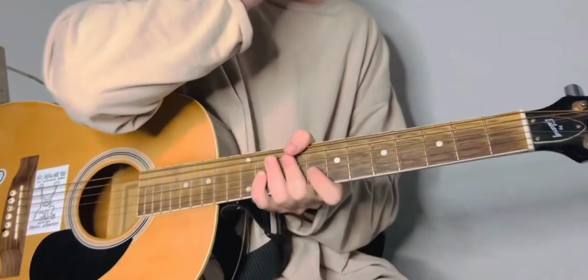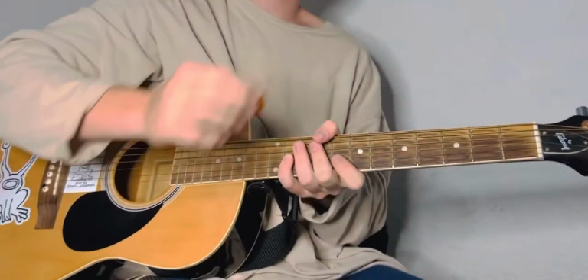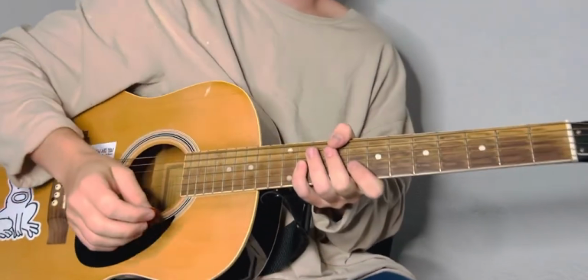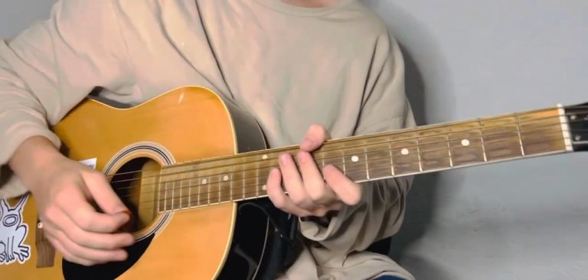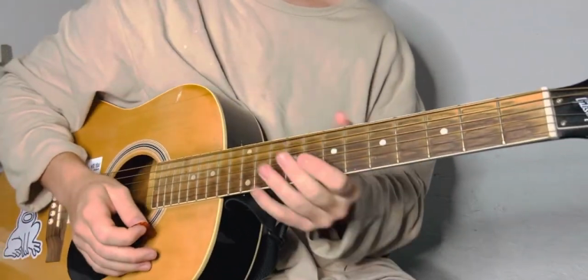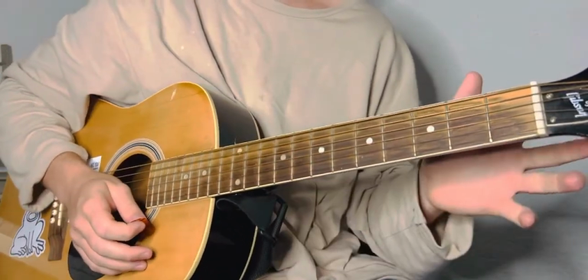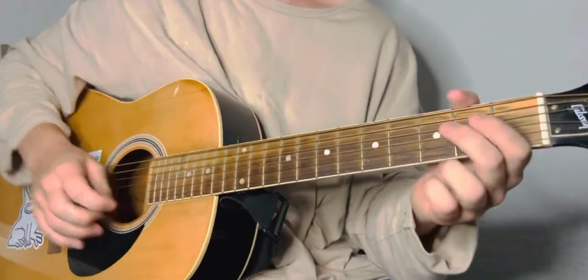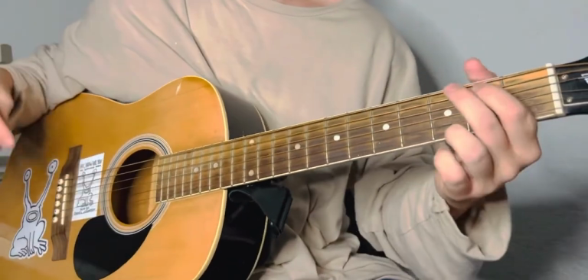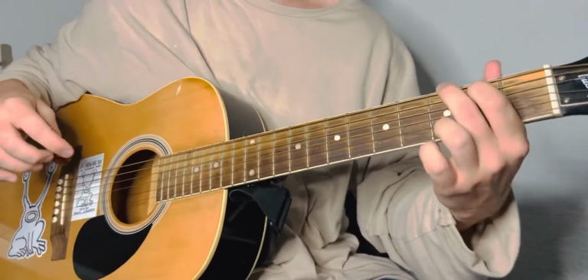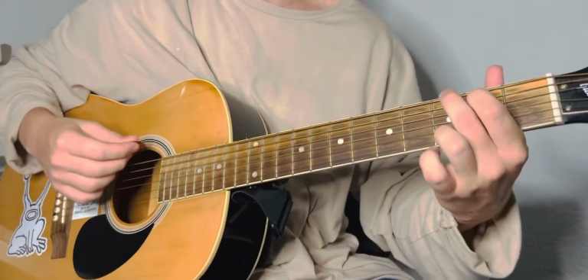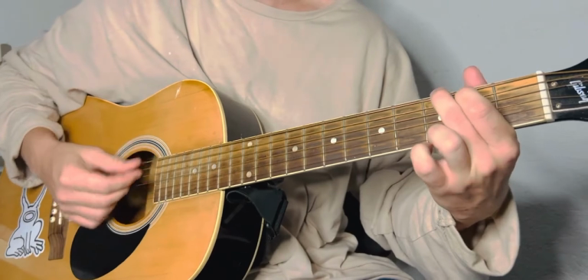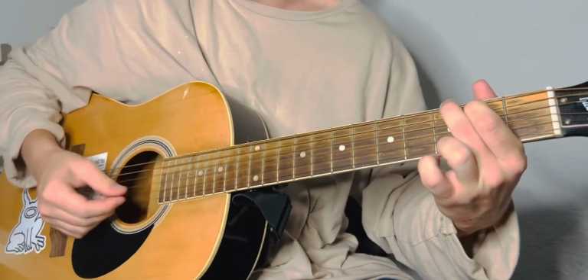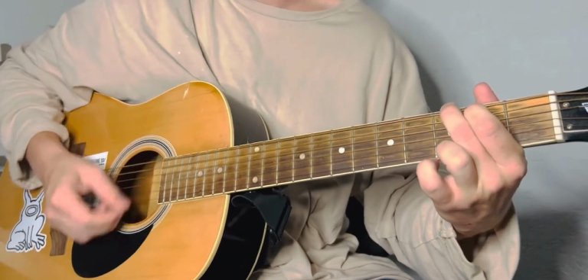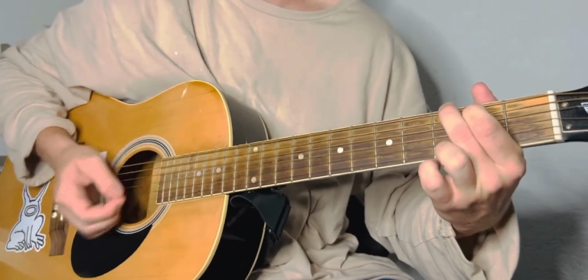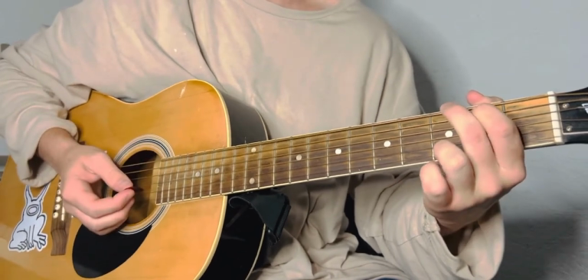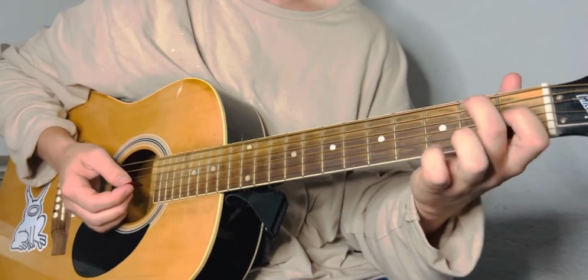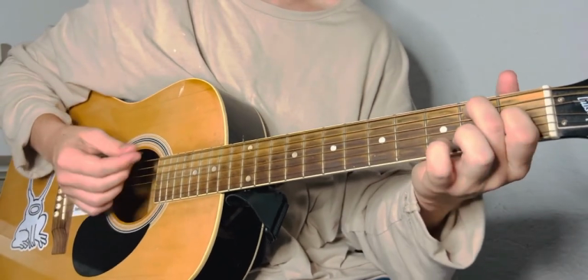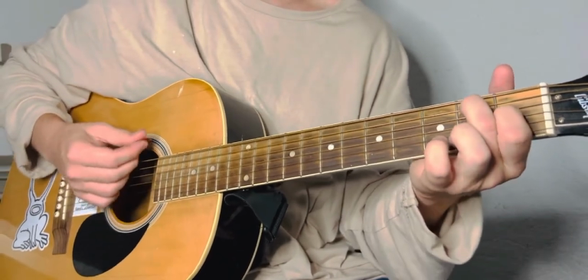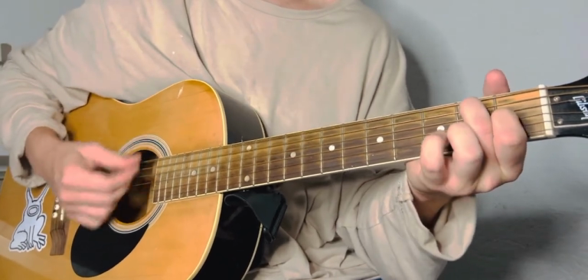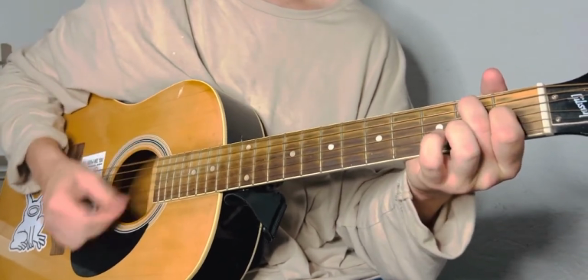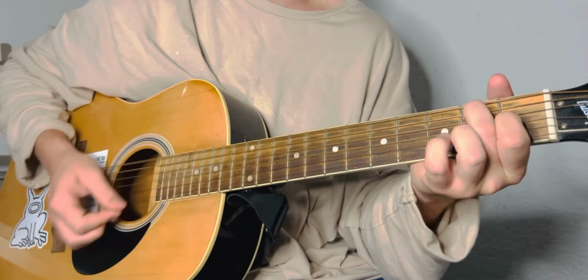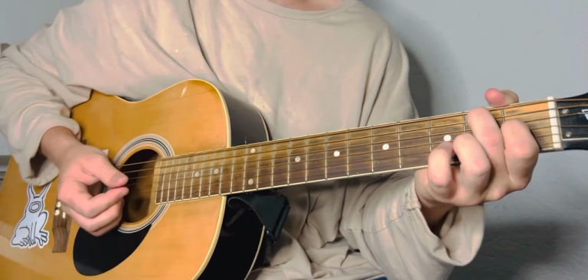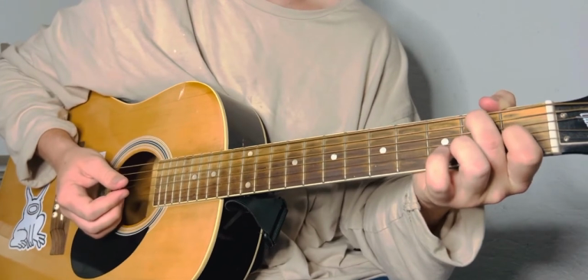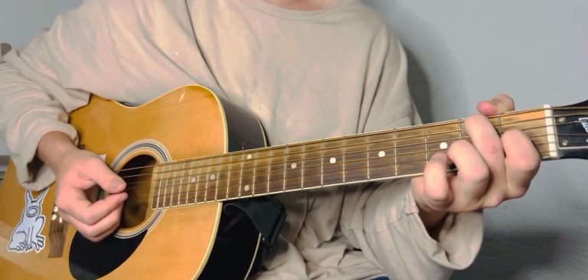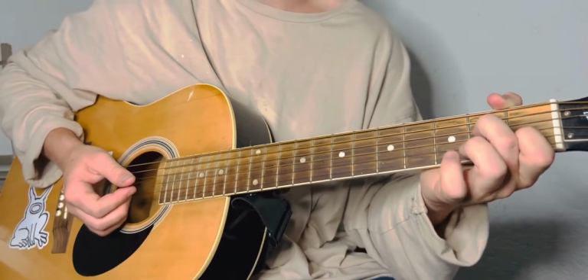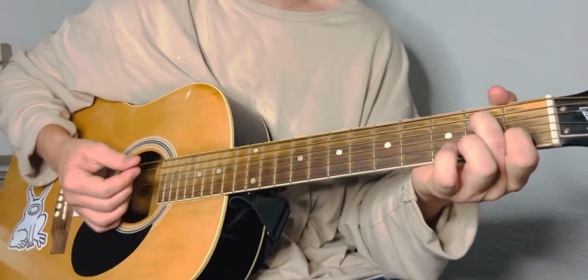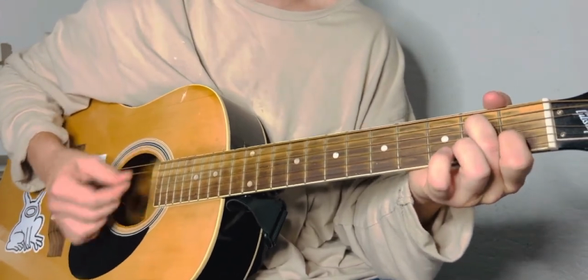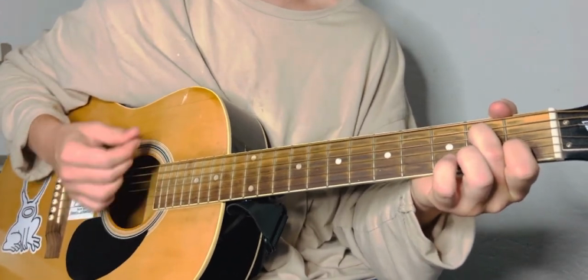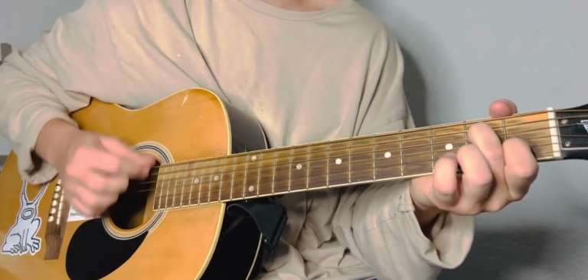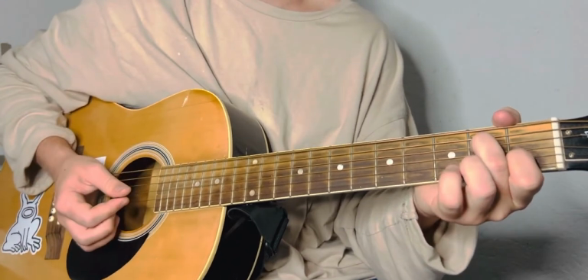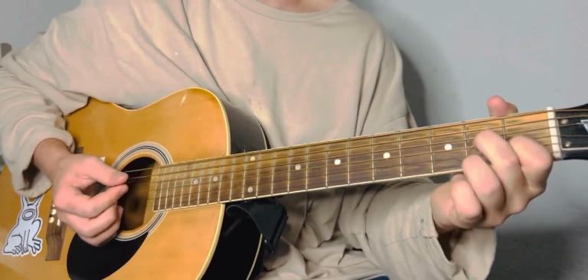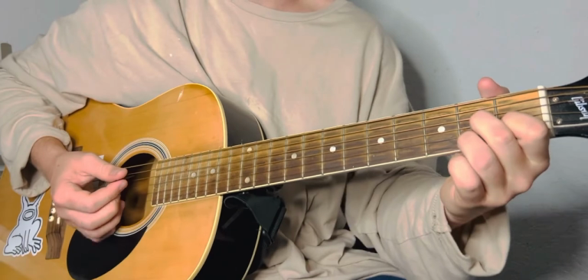Goodbye Weekend is in standard tuning, no capo needed. It's going to start on a G, to an E7, to an A minor 7, to a D7.